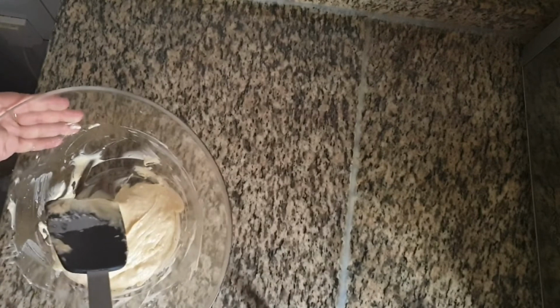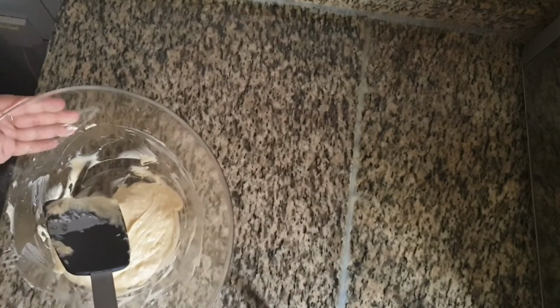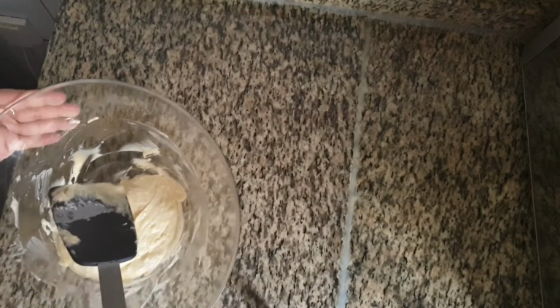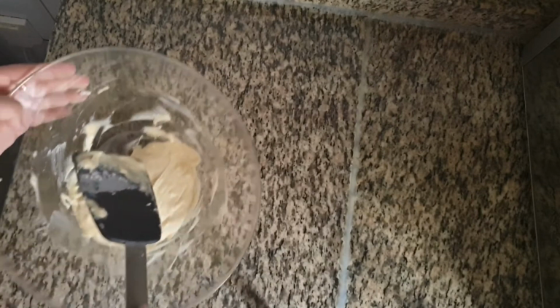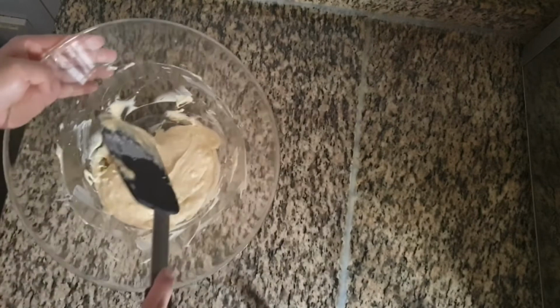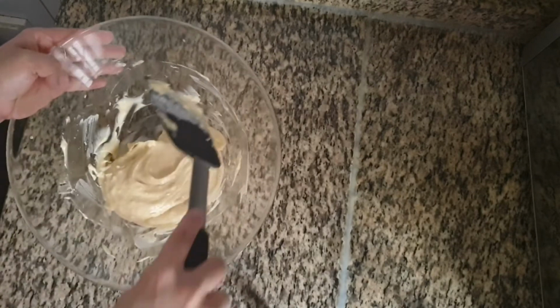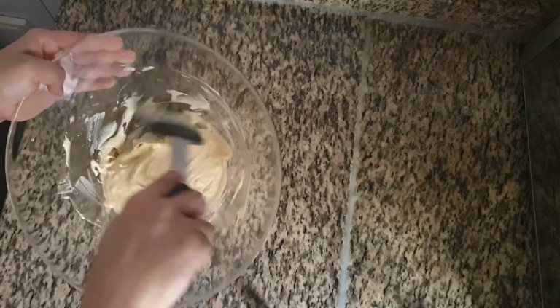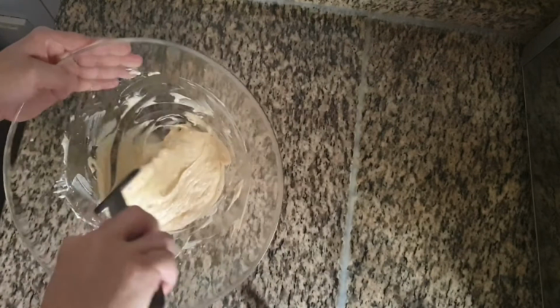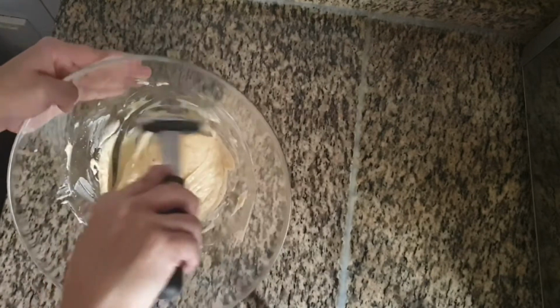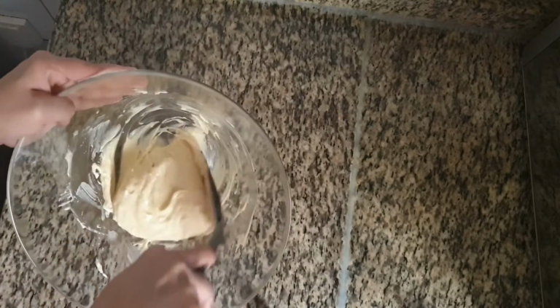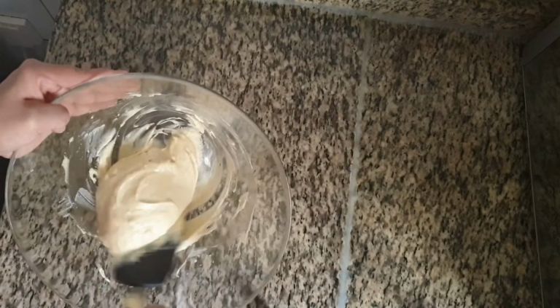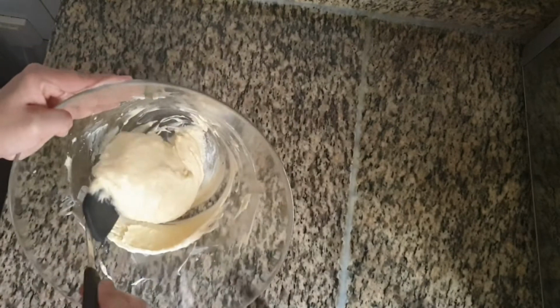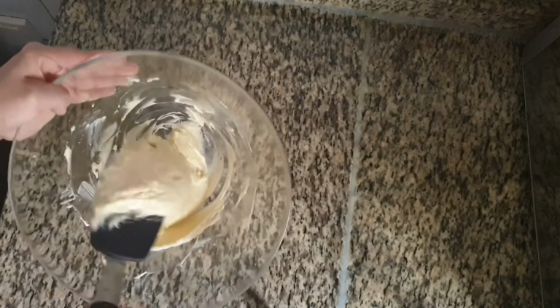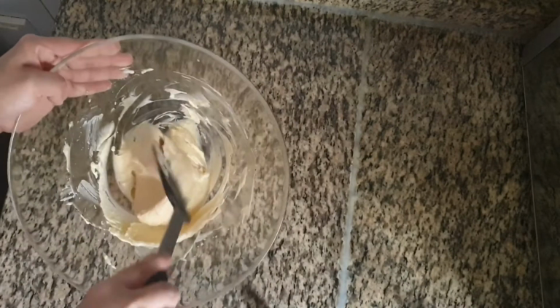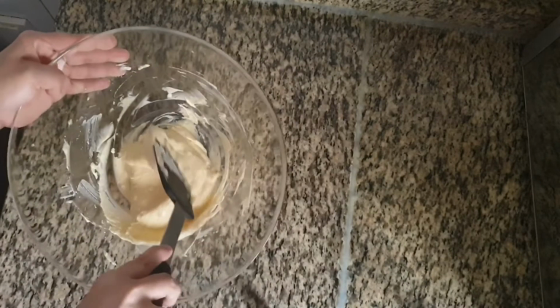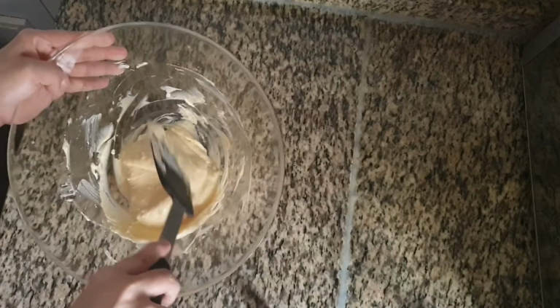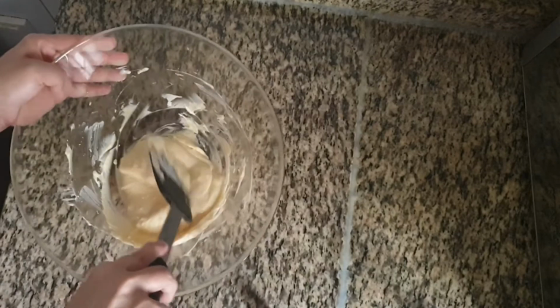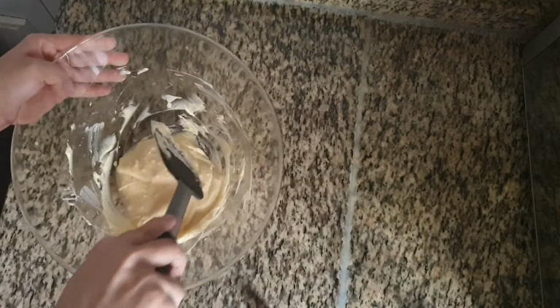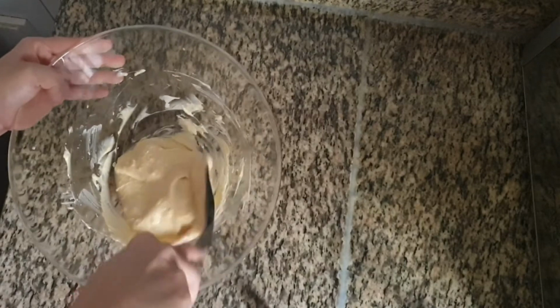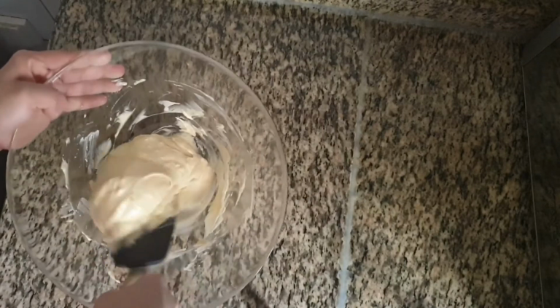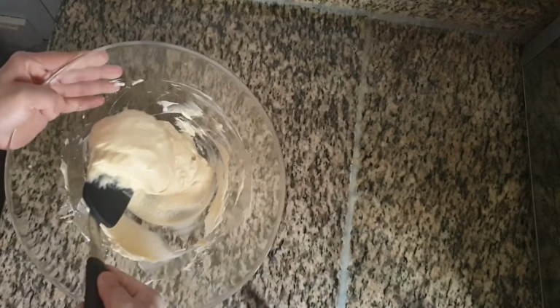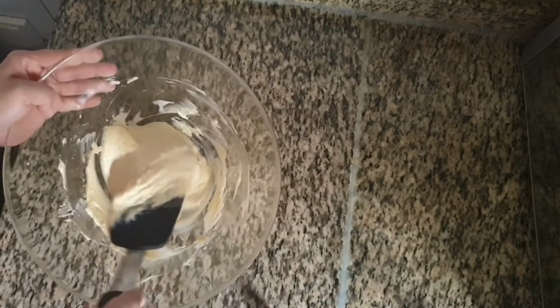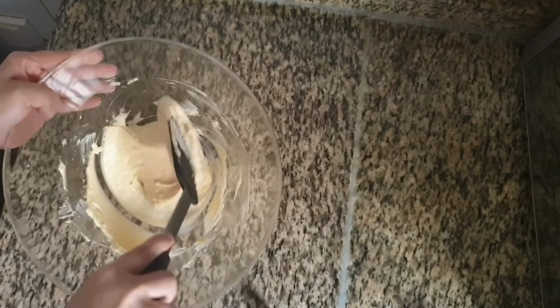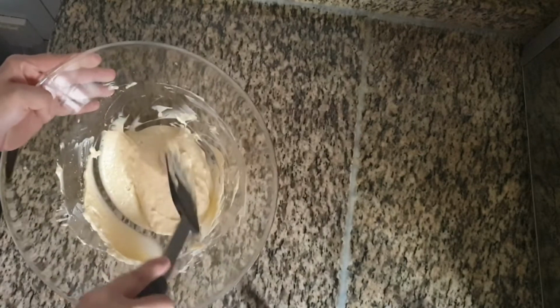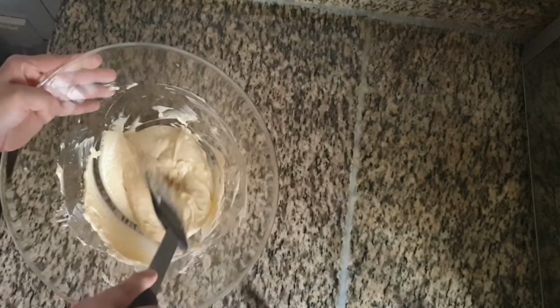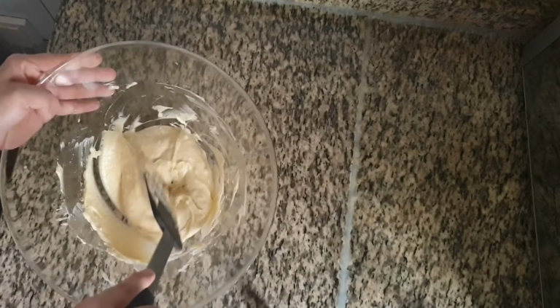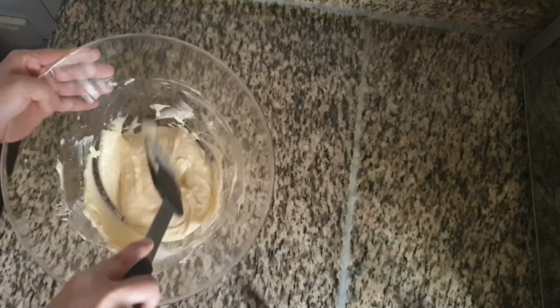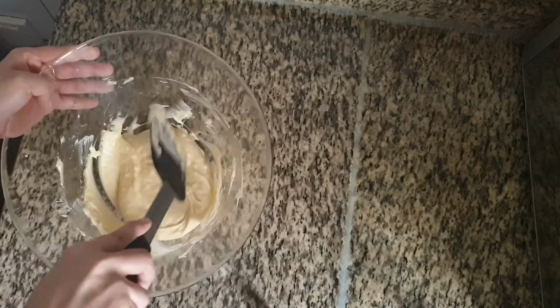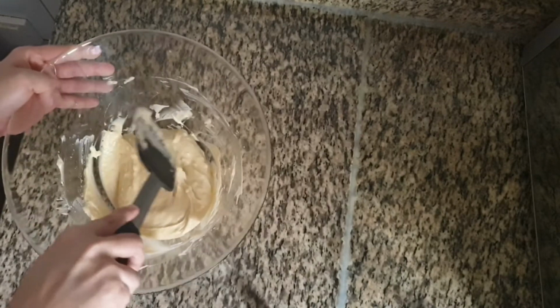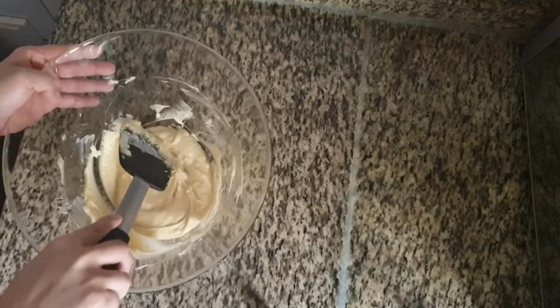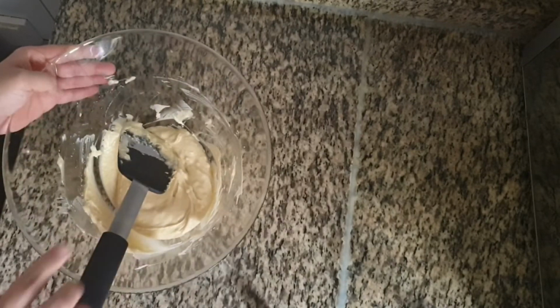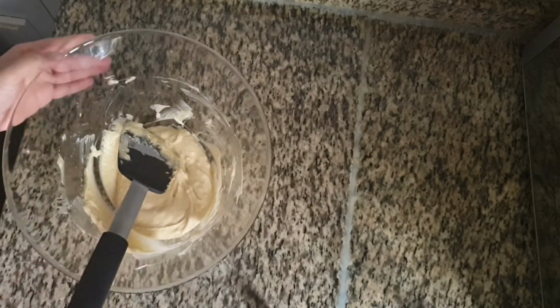Using this base I am going to make 3 different flavors of cupcakes. Divide this batter into 3 different portions.